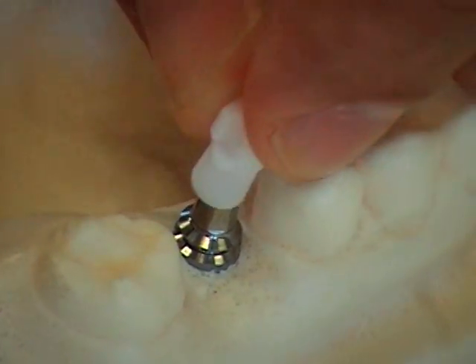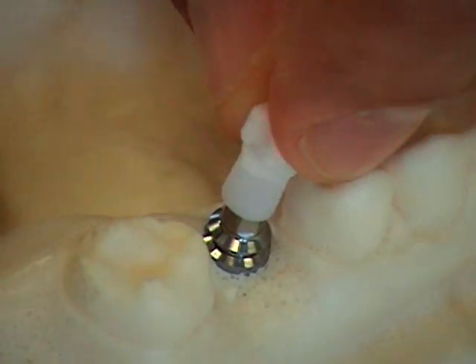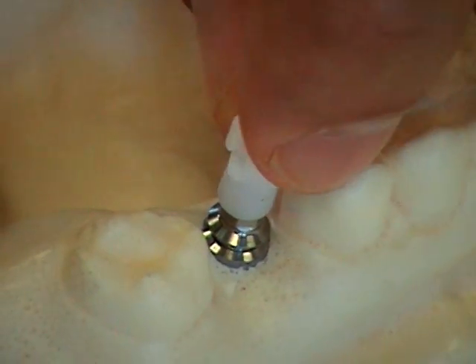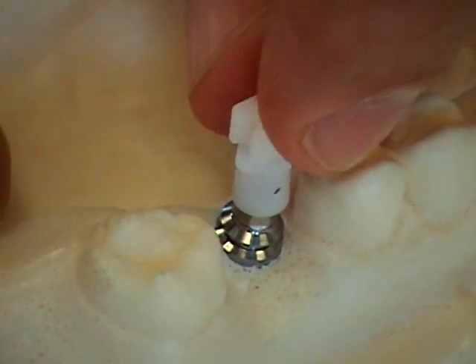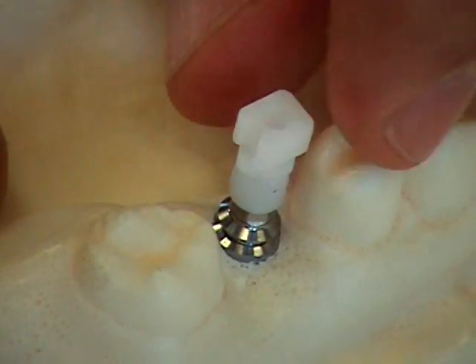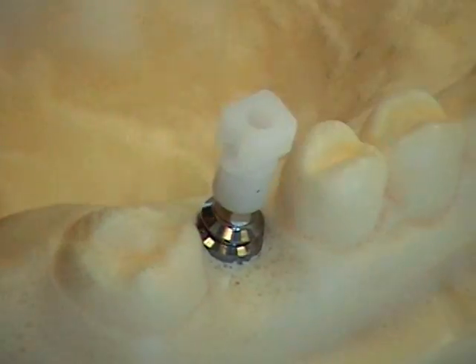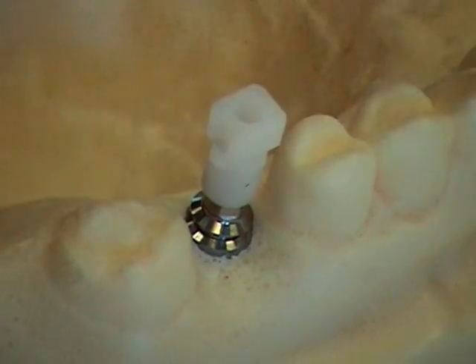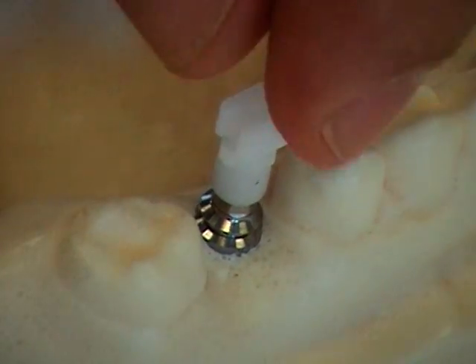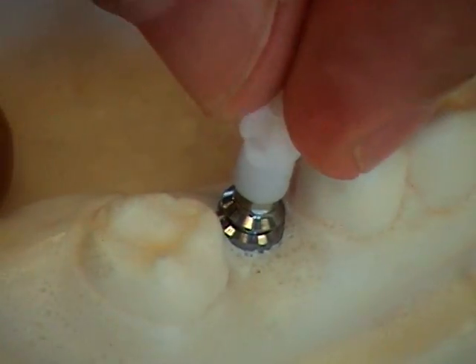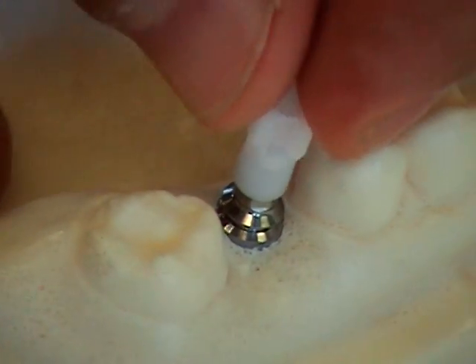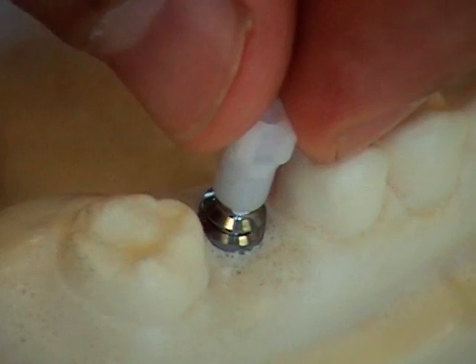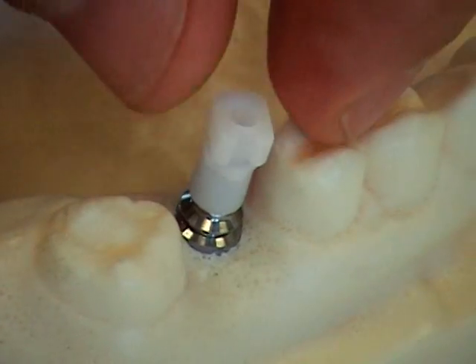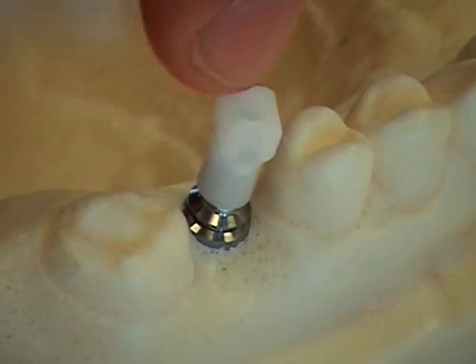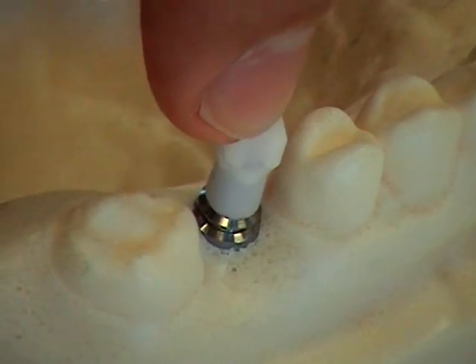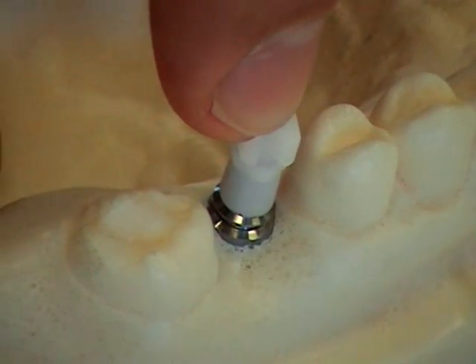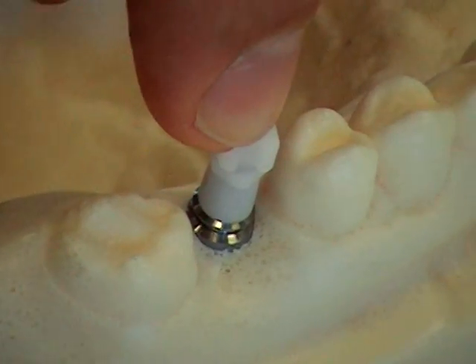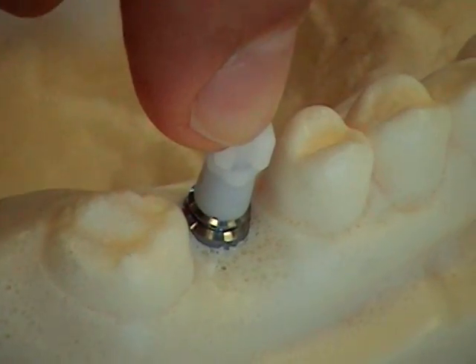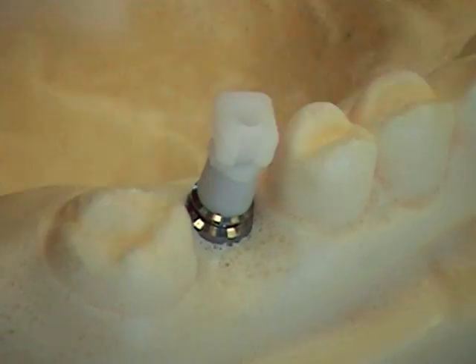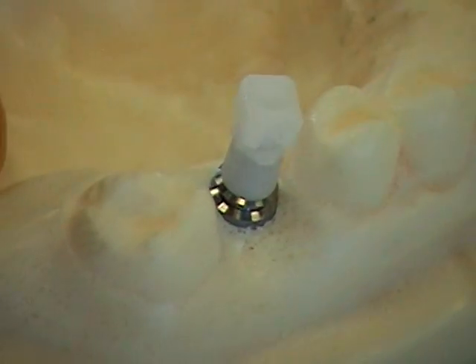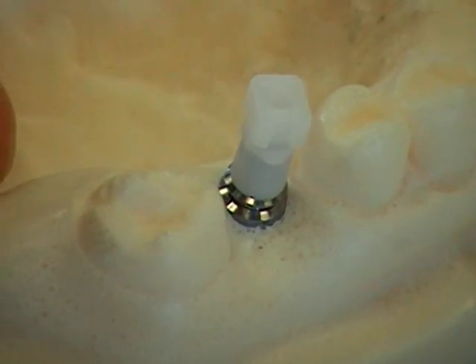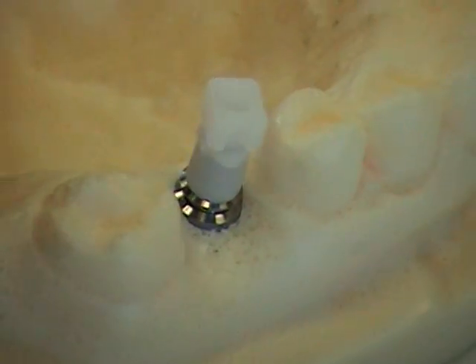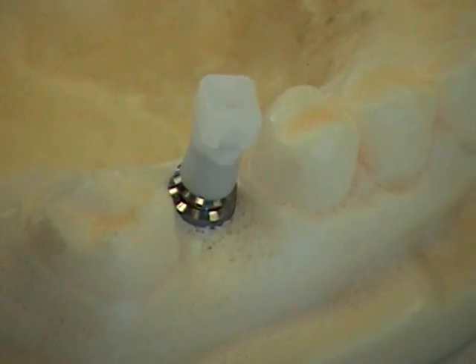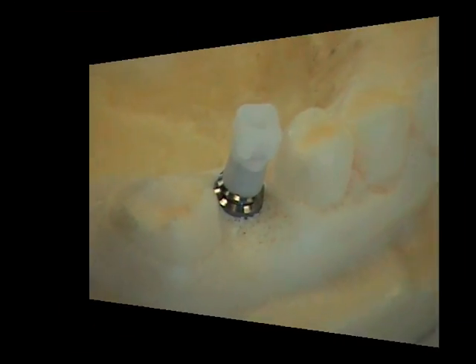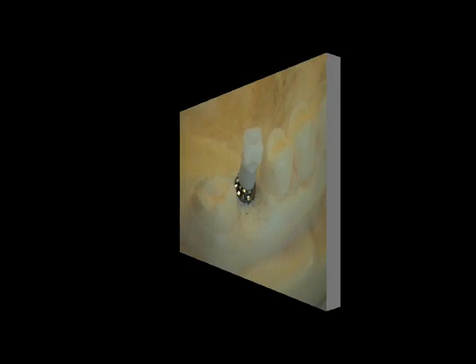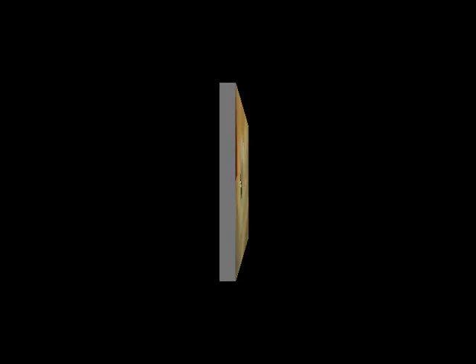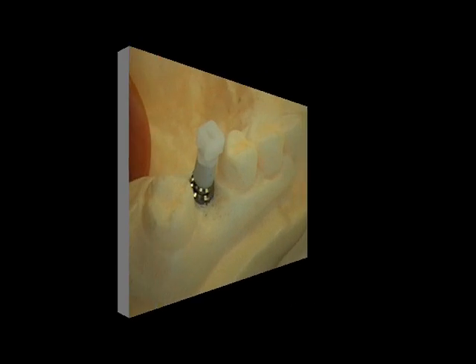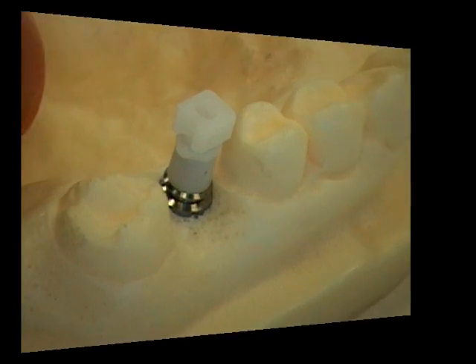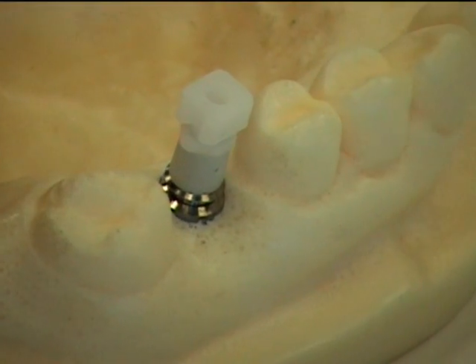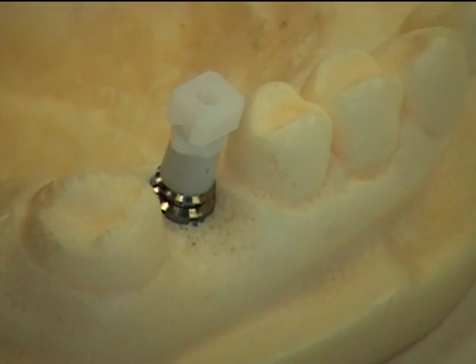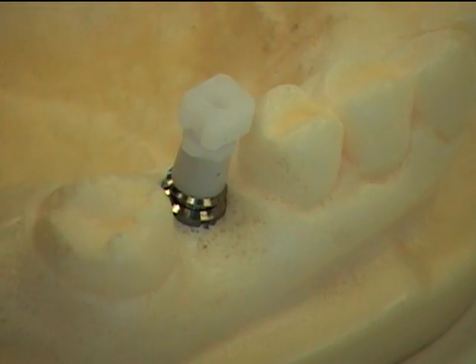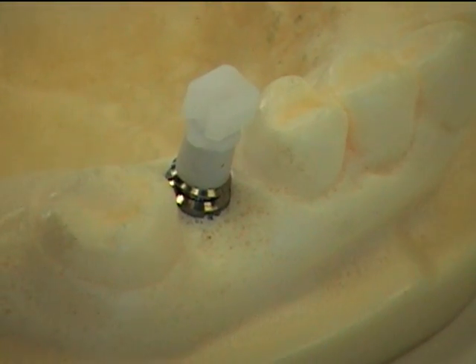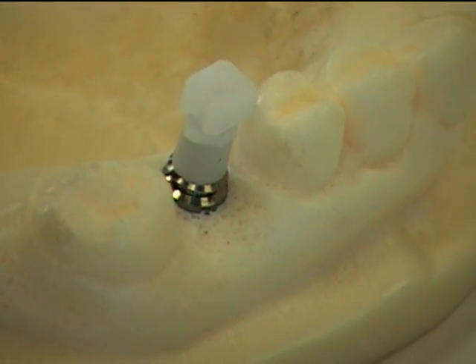Therefore, it will only fit in one direction. You seat it gently first, and then spin it until the flat sides line up, and you'll find that it drops into place and remains there. Now it's in place, and we're ready to take the impression.